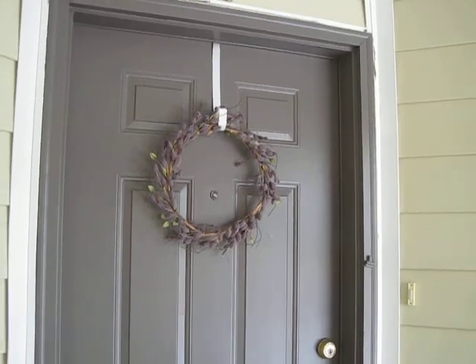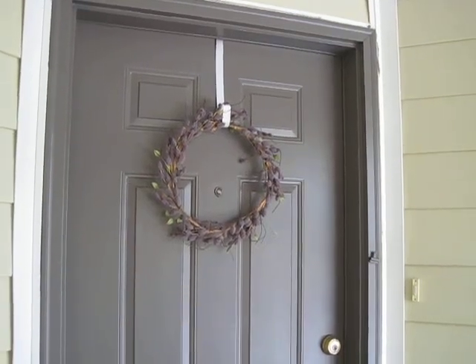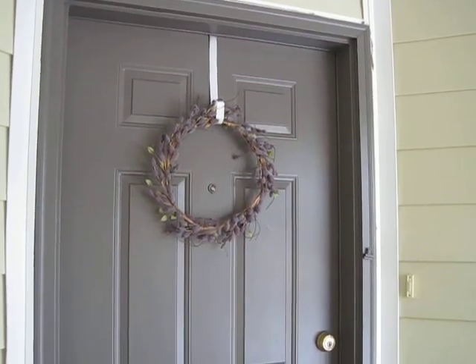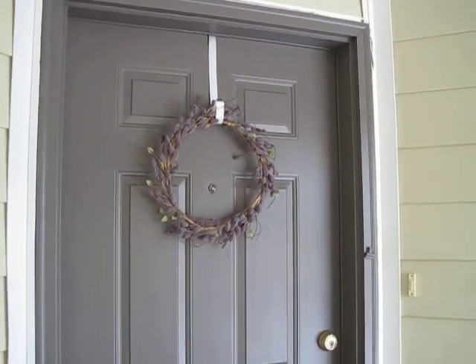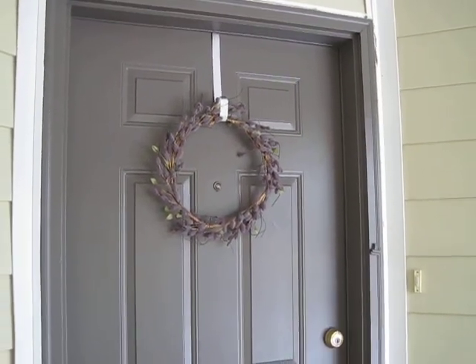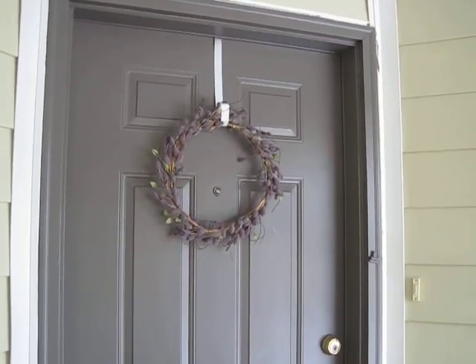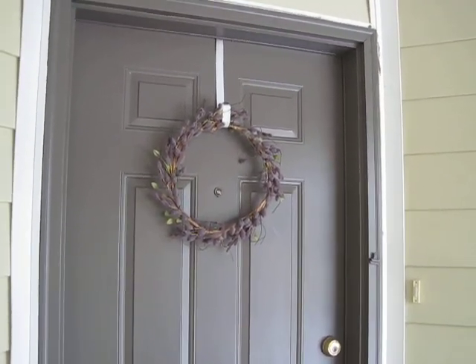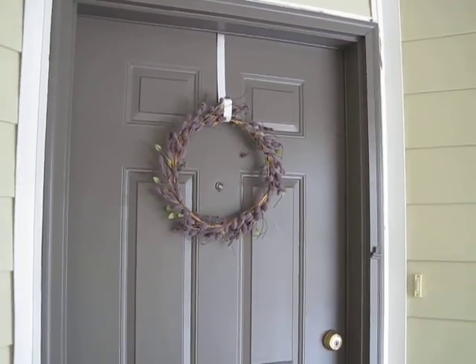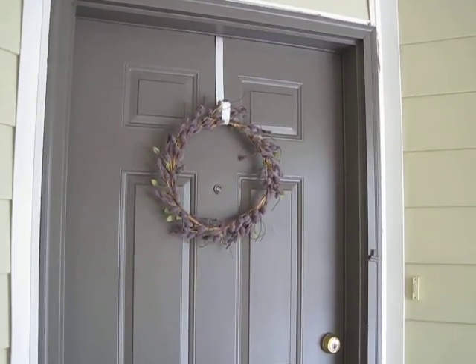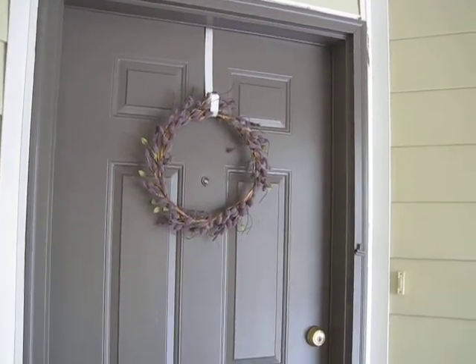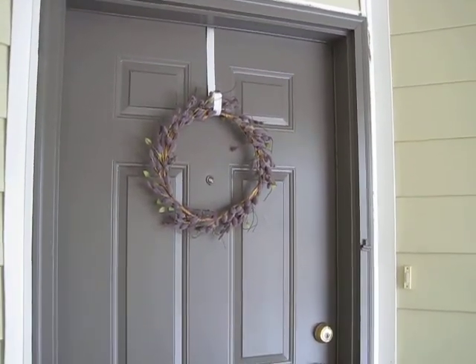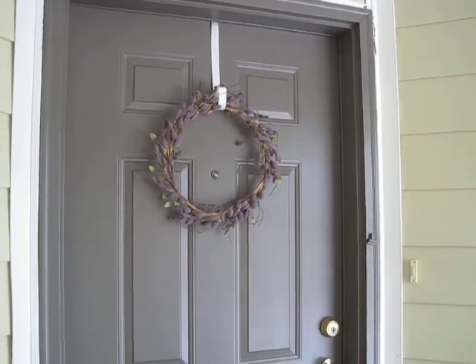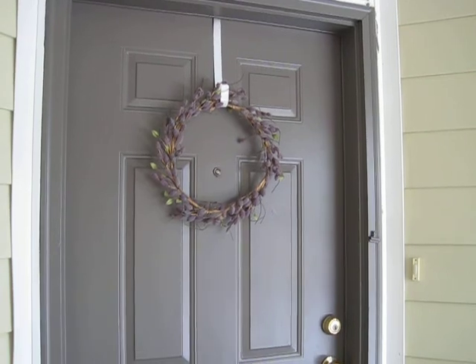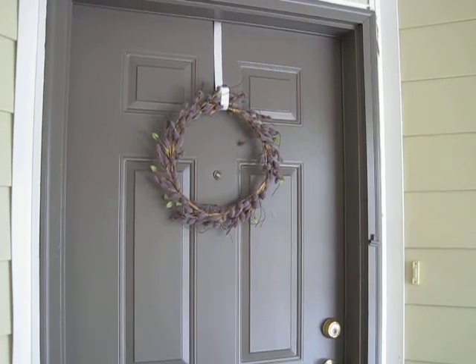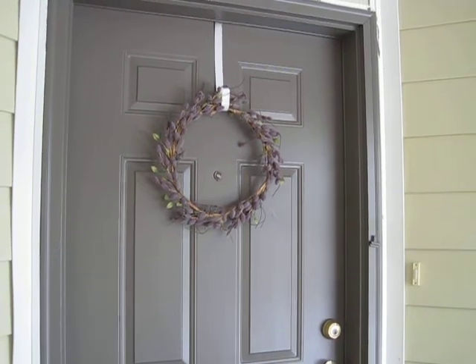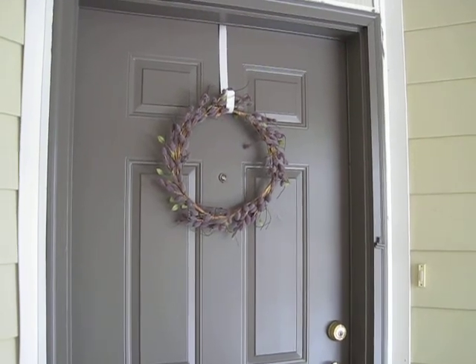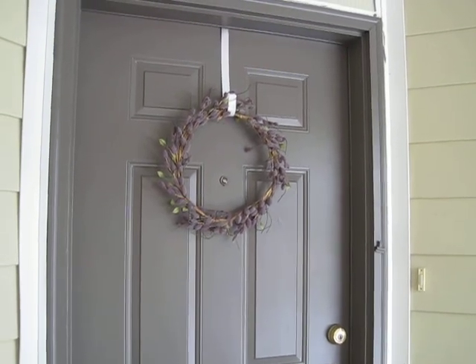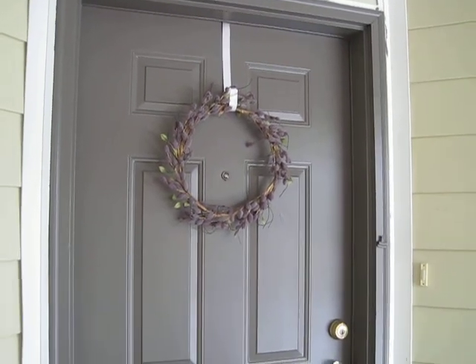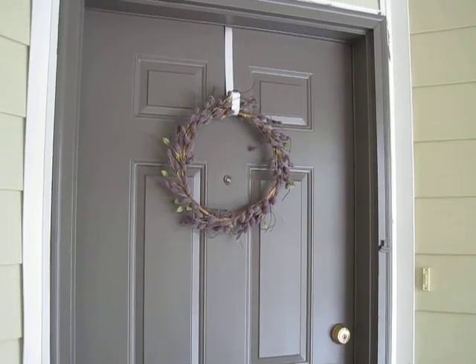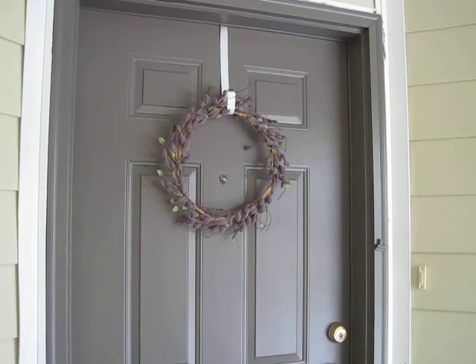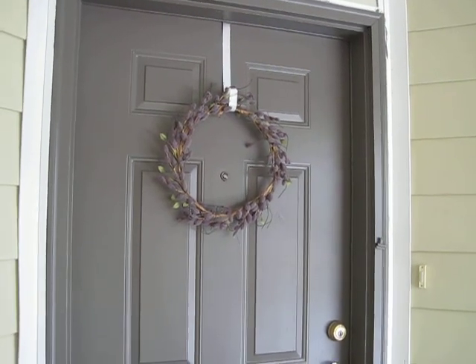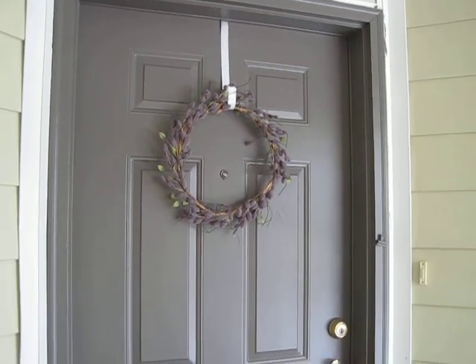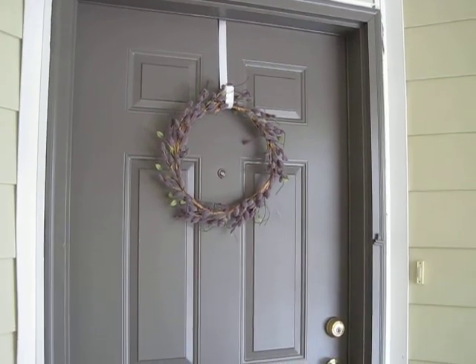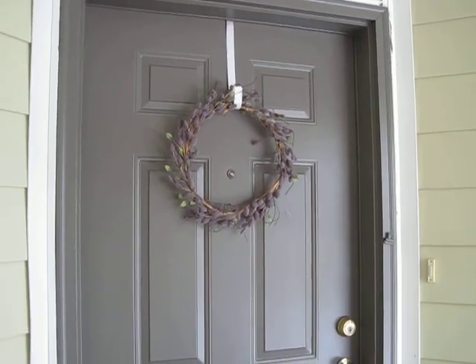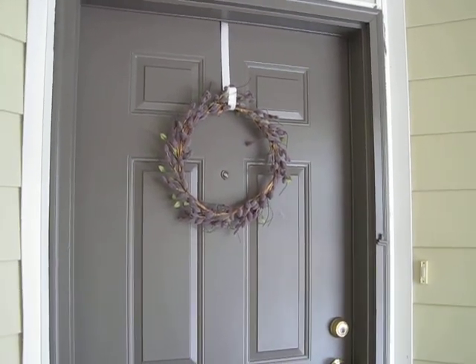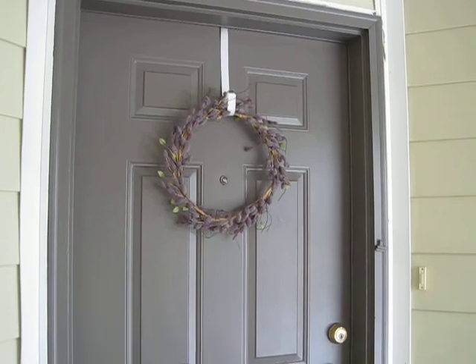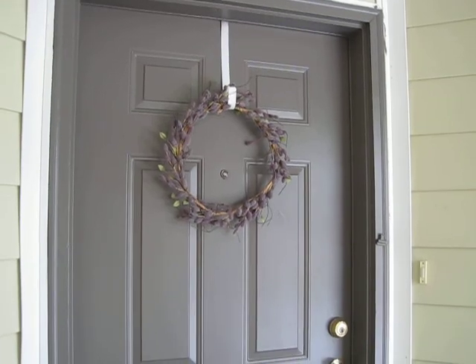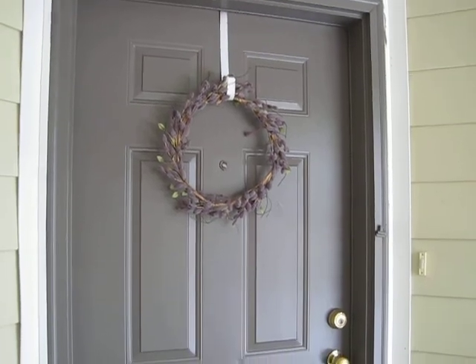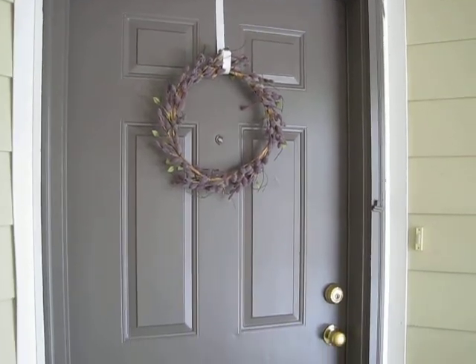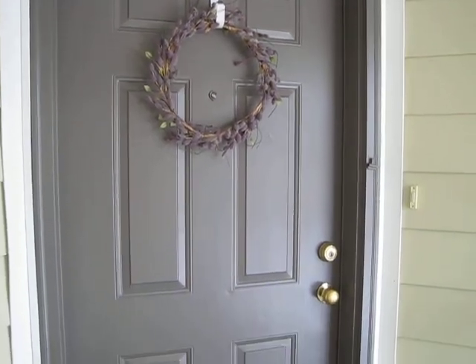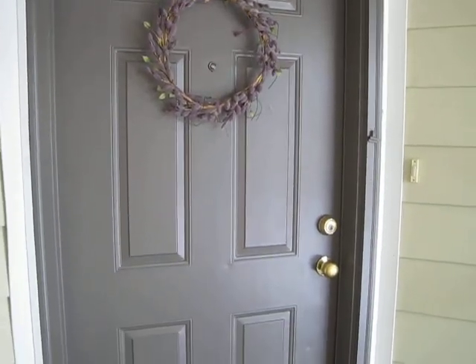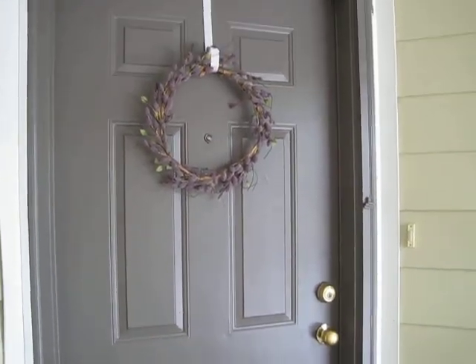We've officially been moved into our second apartment for about one month and three weeks, and we're finally all moved in. So we're going to start our apartment tour.